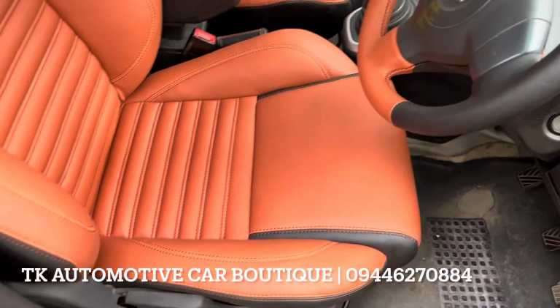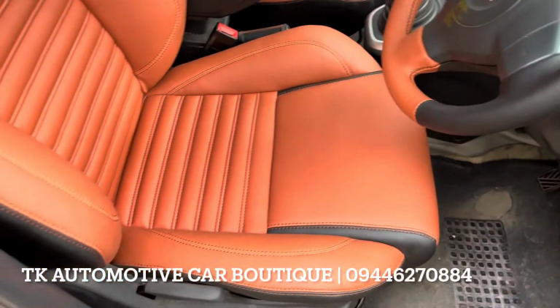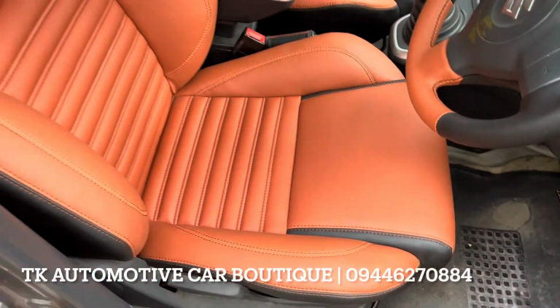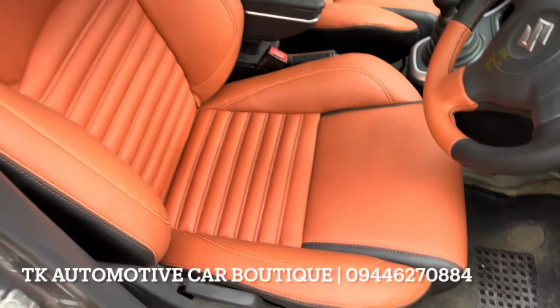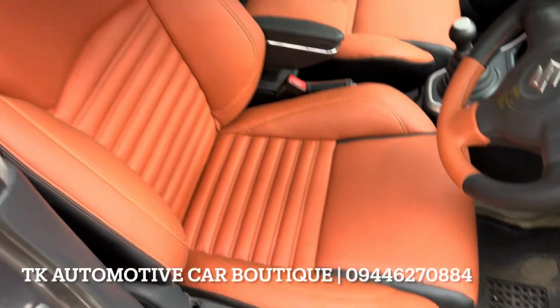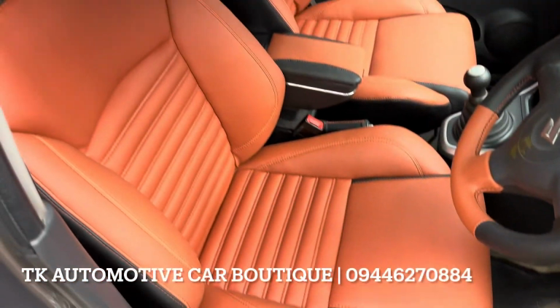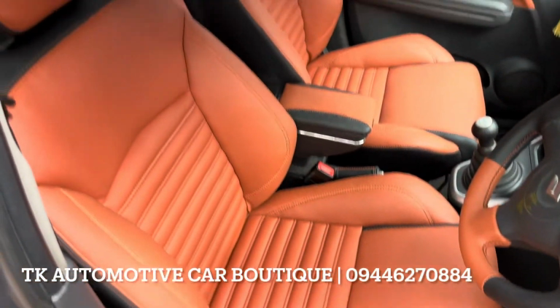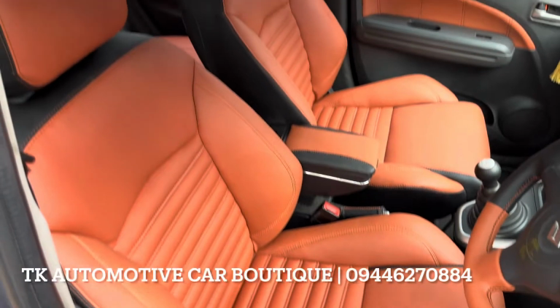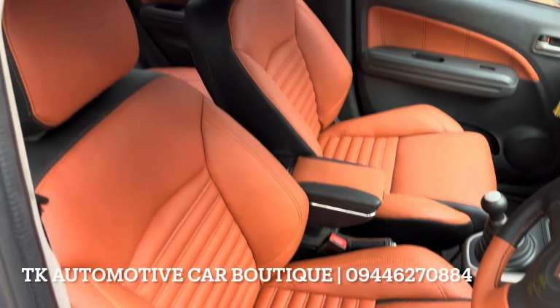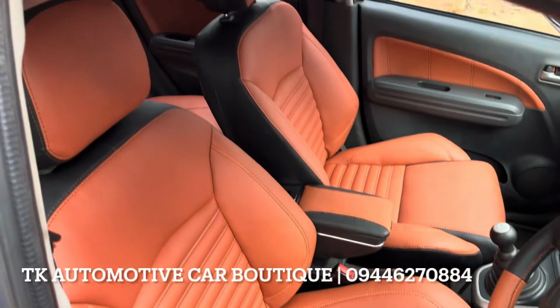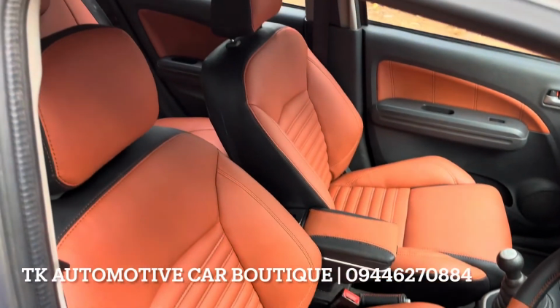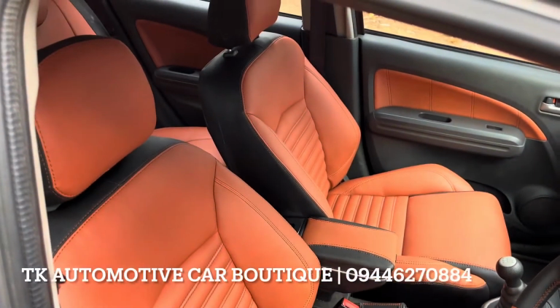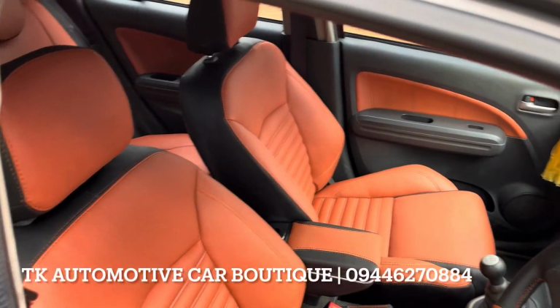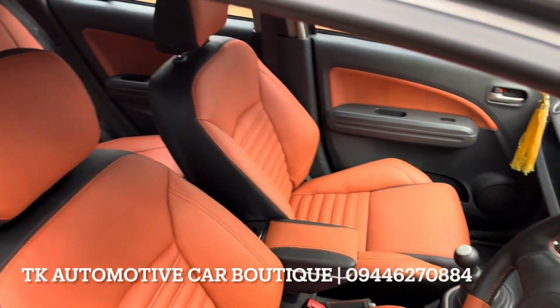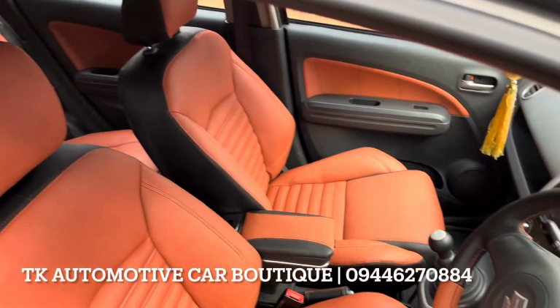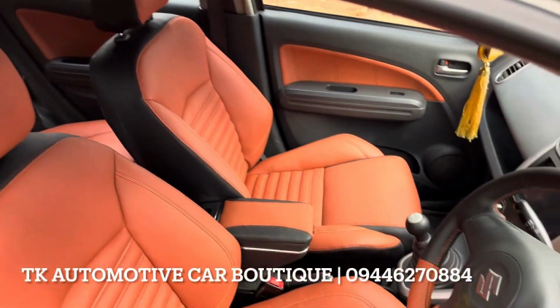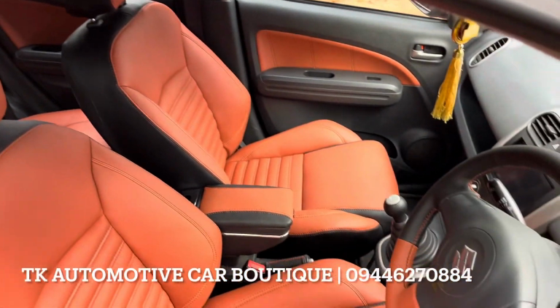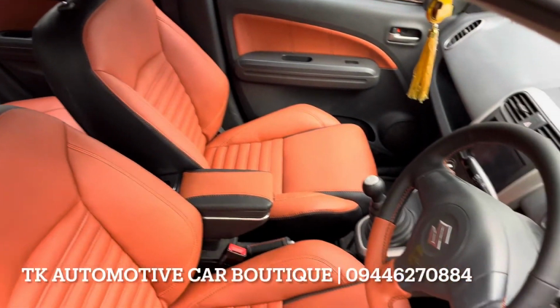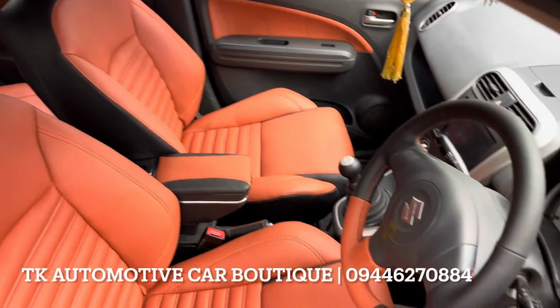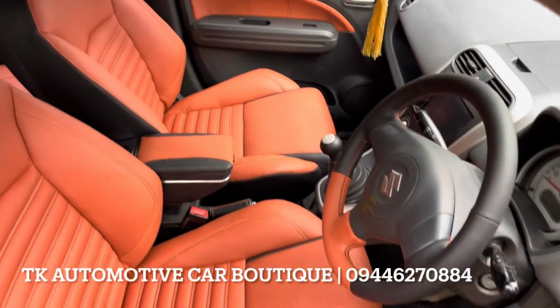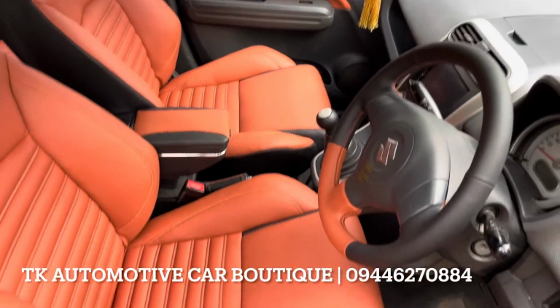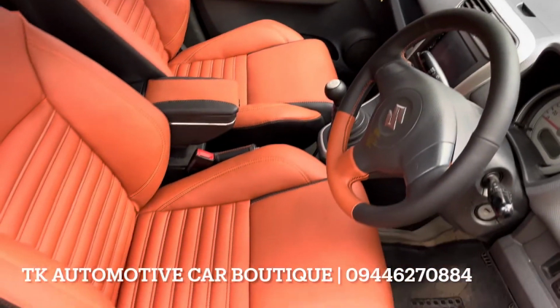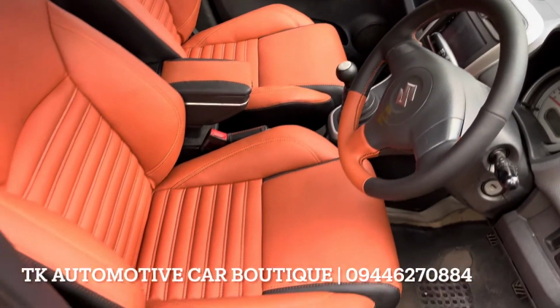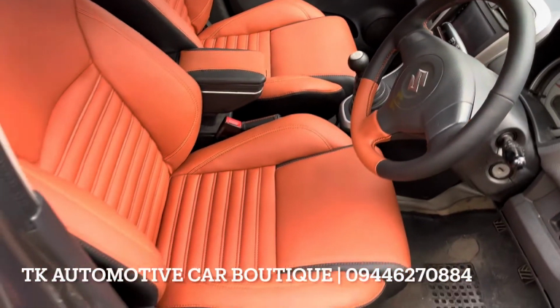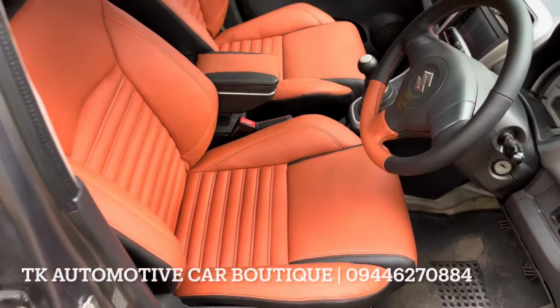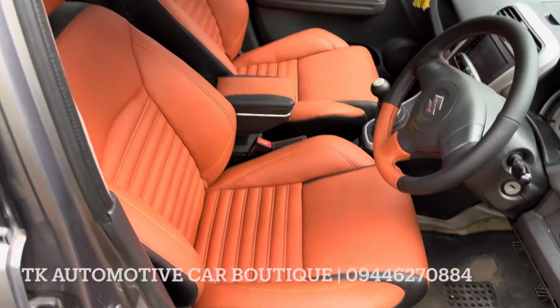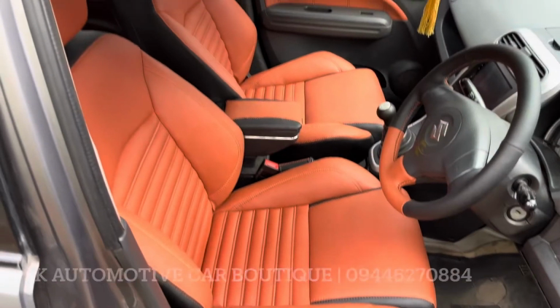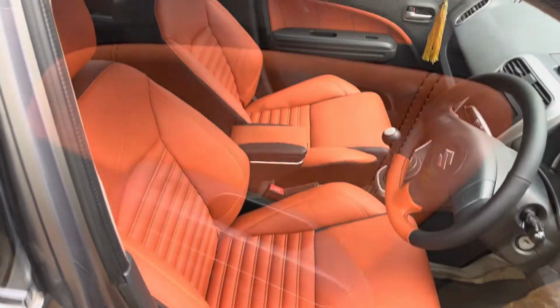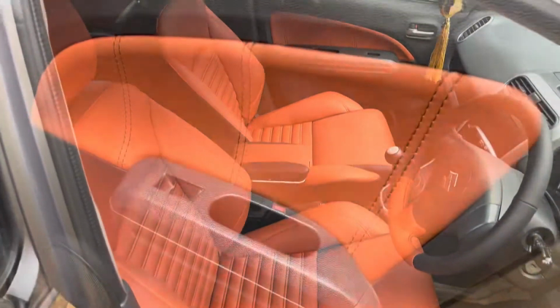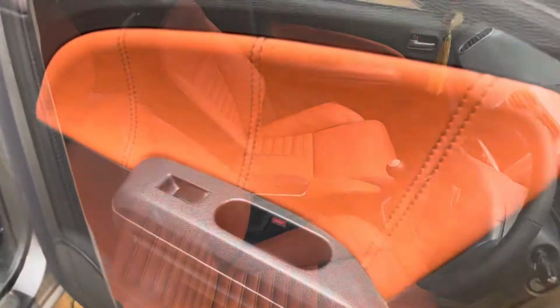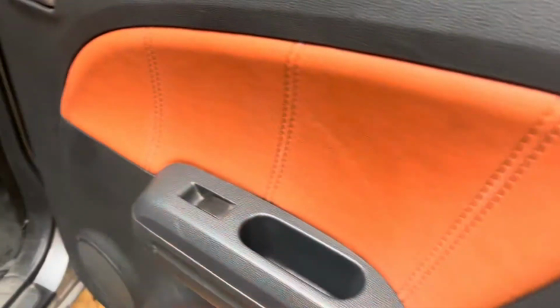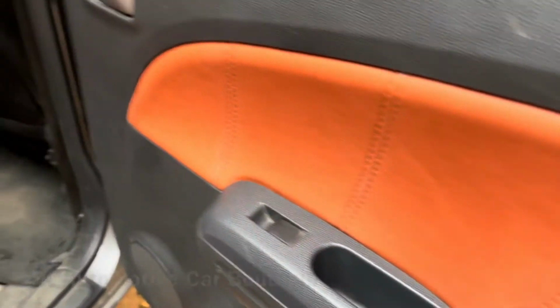Seat work also has the door pad, the center console box, handbrake, steering wheel, etc. The door pad has a double stitch in the design.